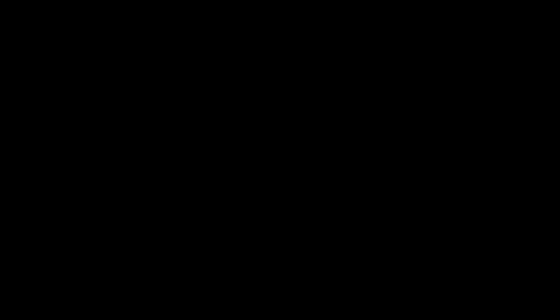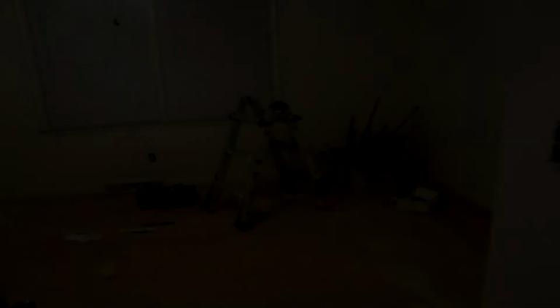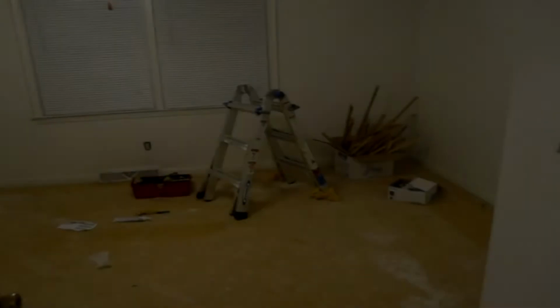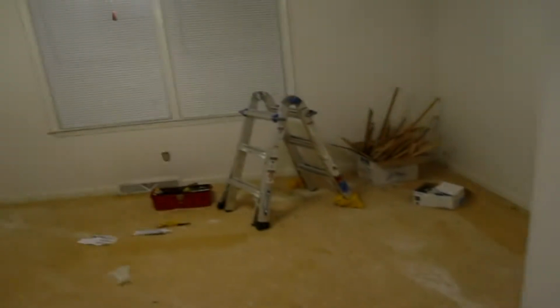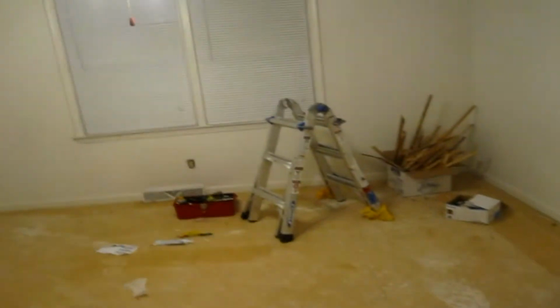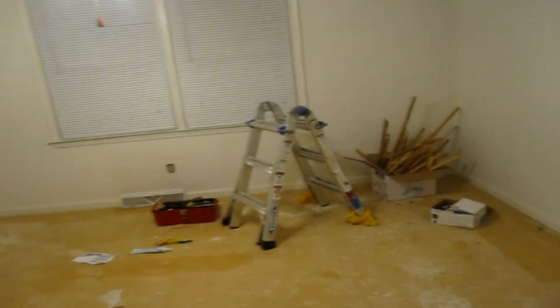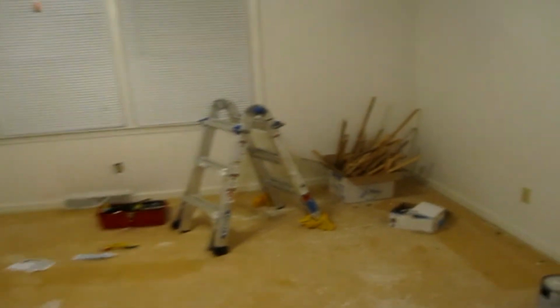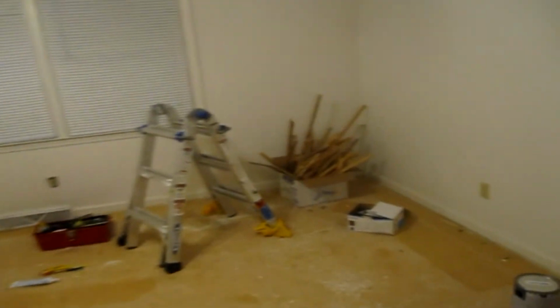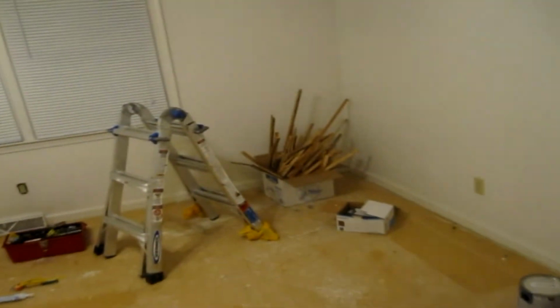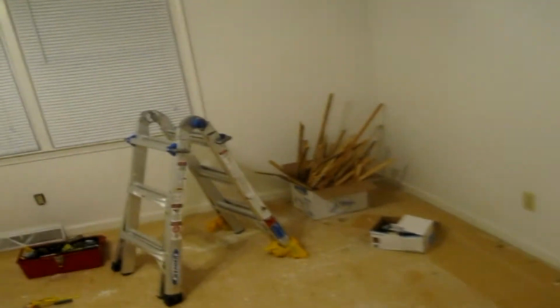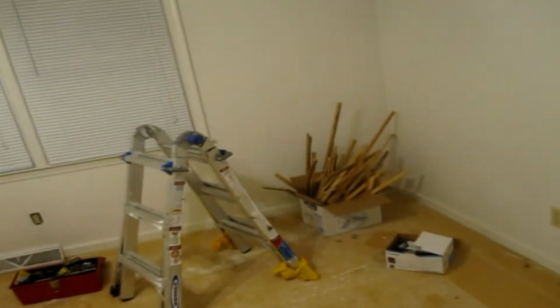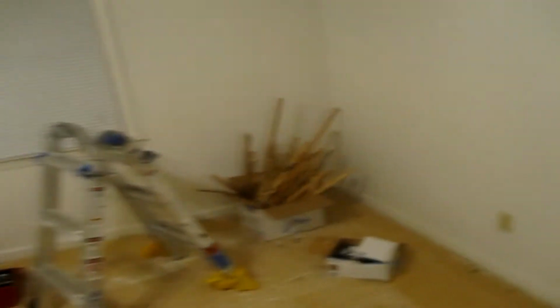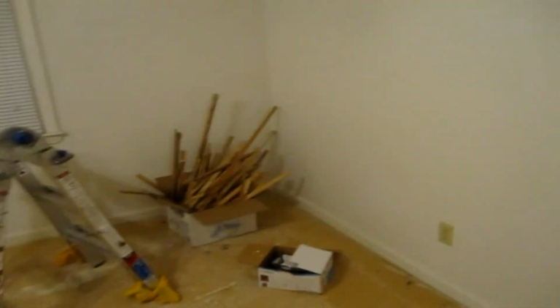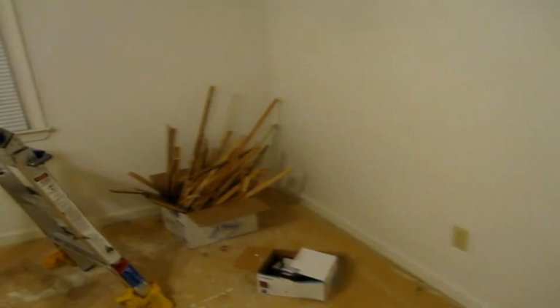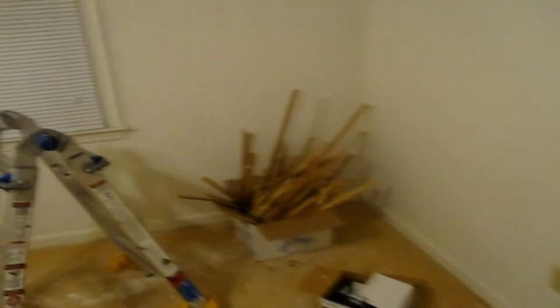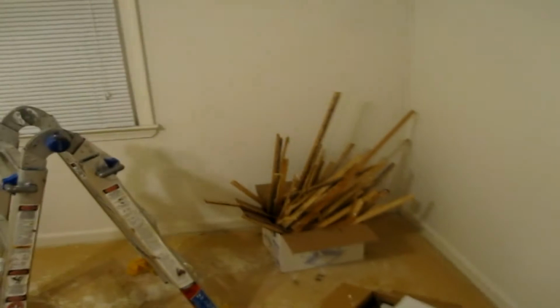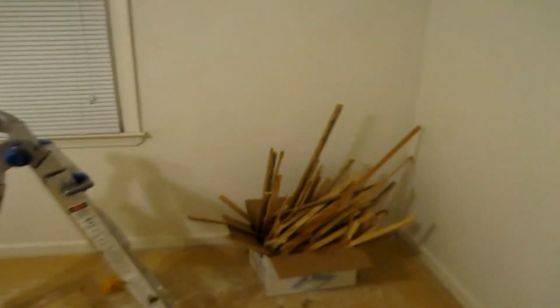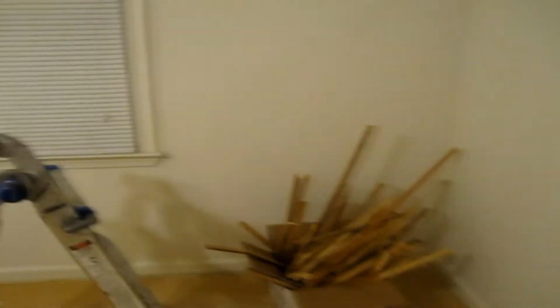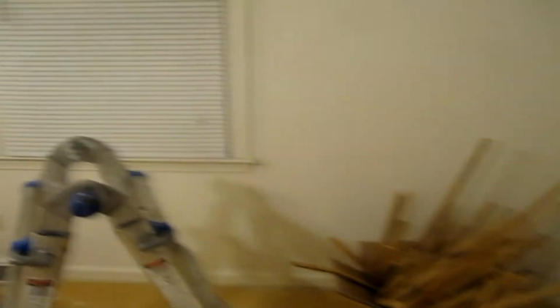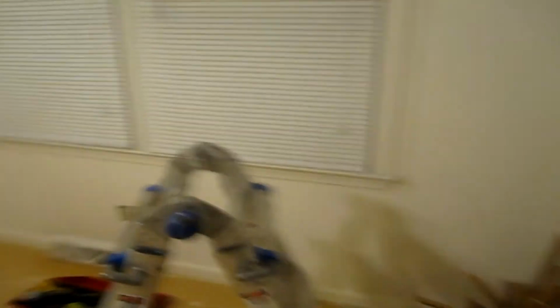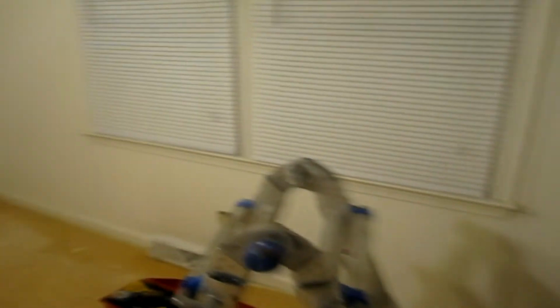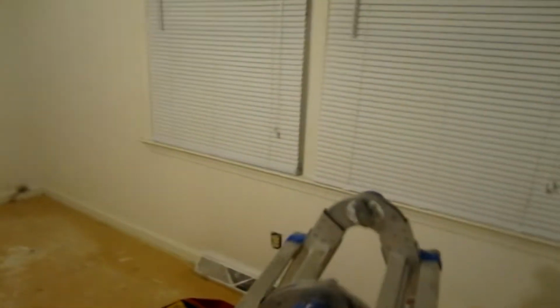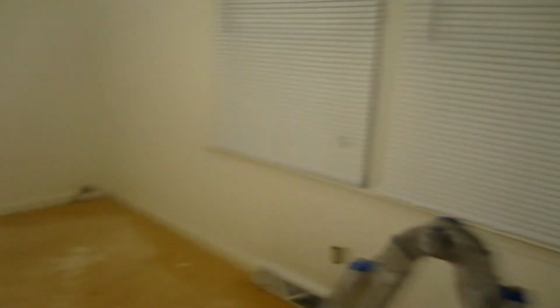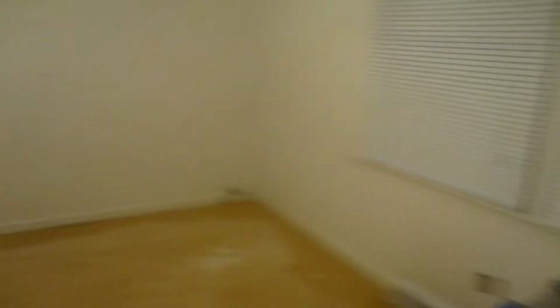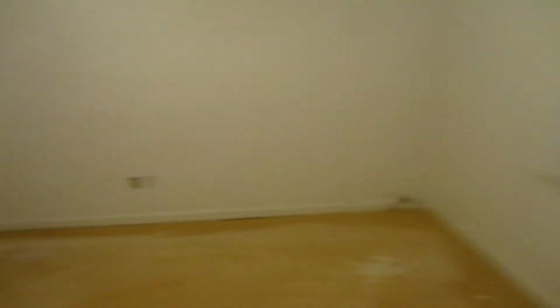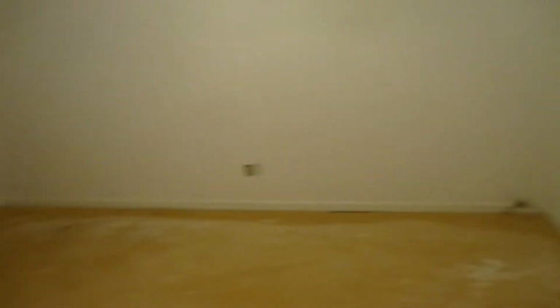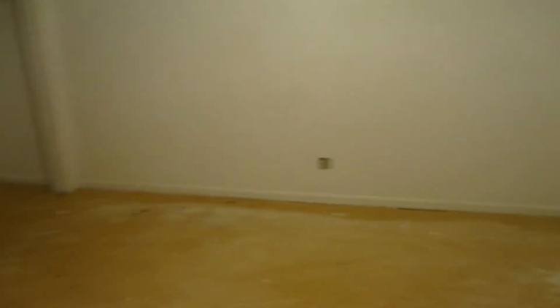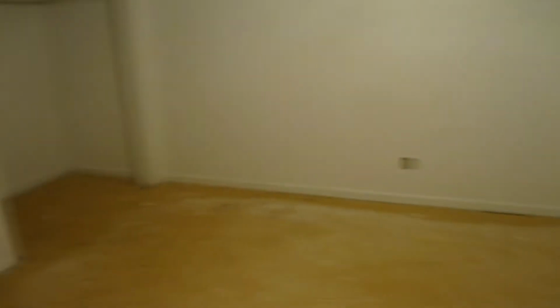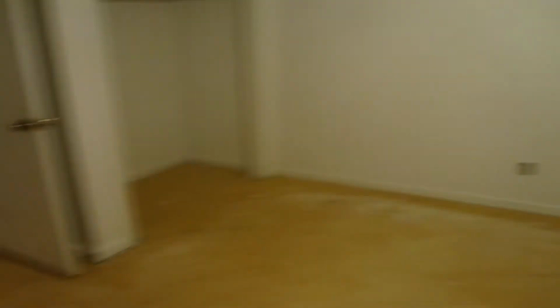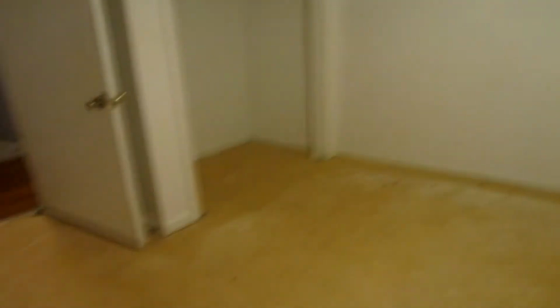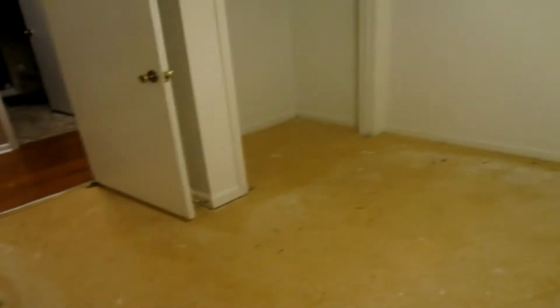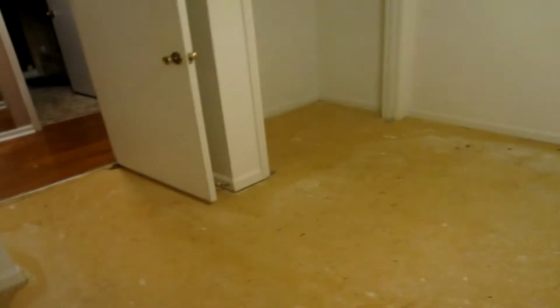Hey there YouTube friends. My wife and I just bought this house and we're in the process of renovating it, and I just want to show you a little problem we have in this bedroom.